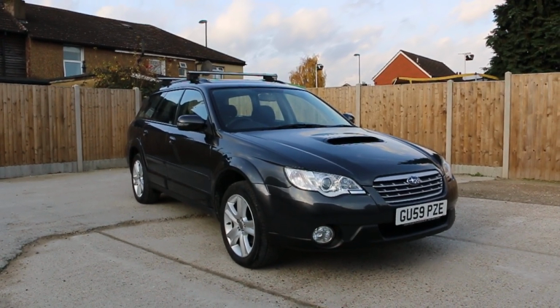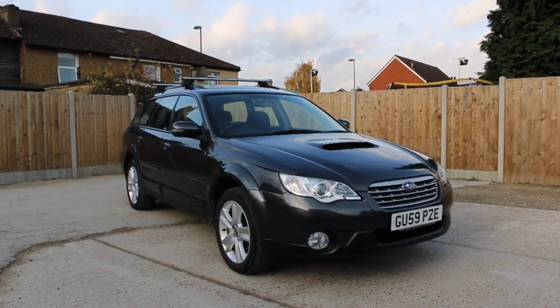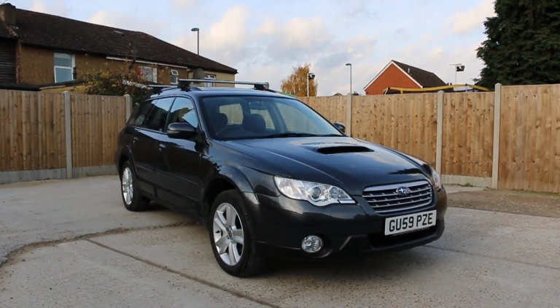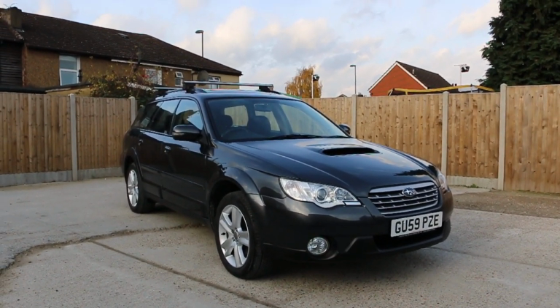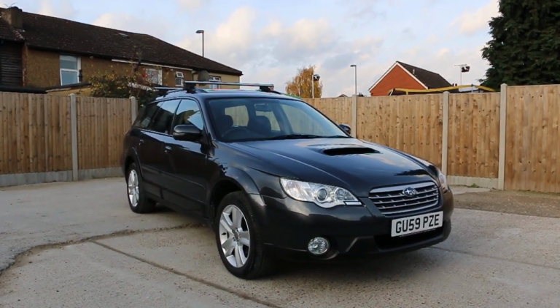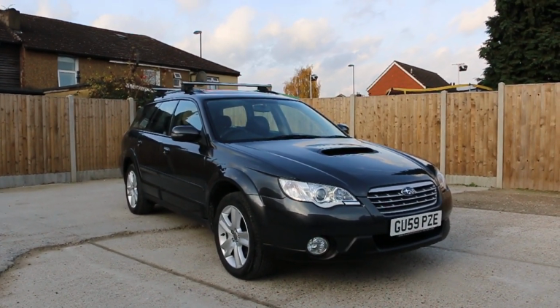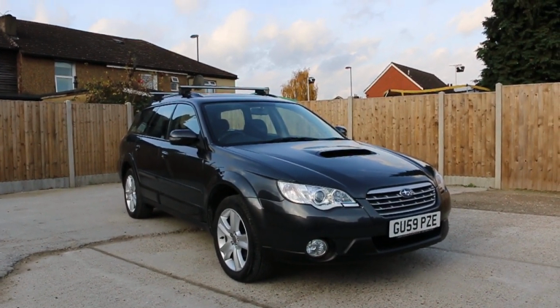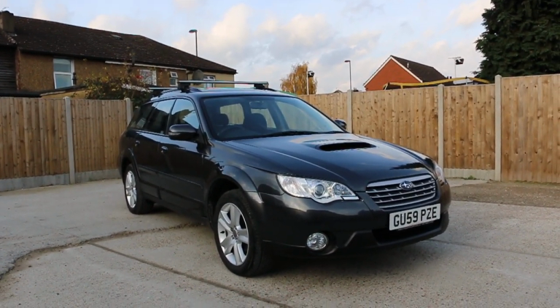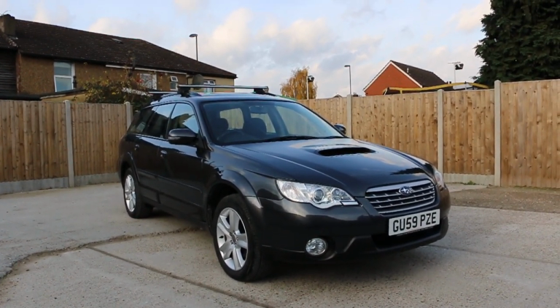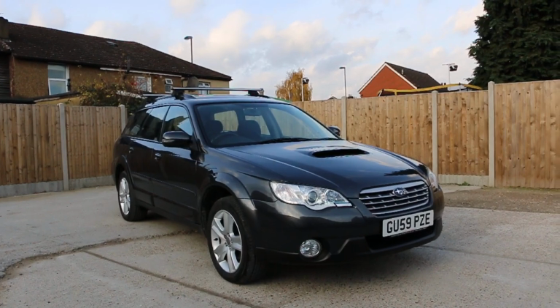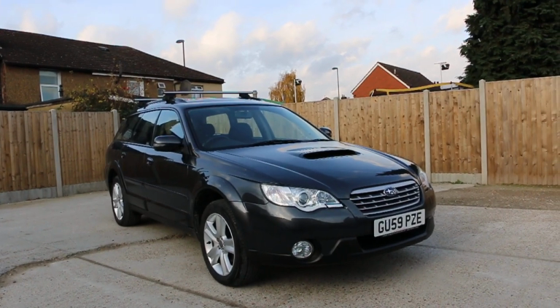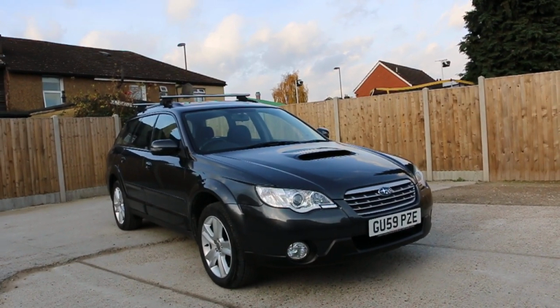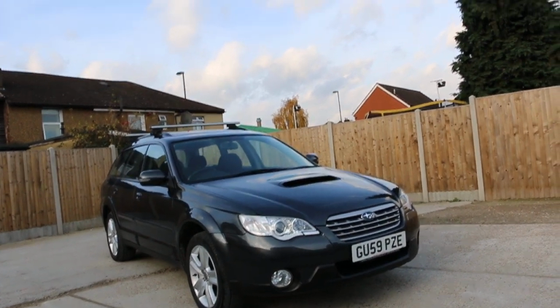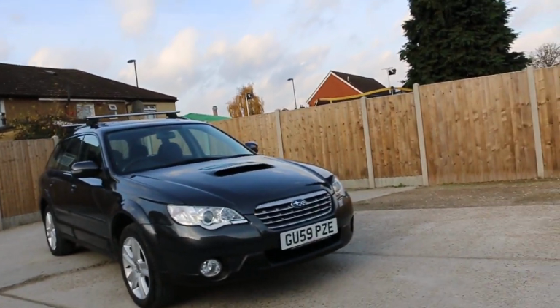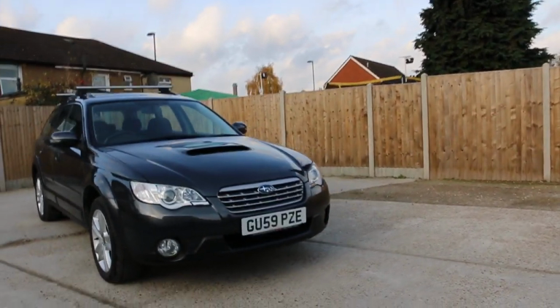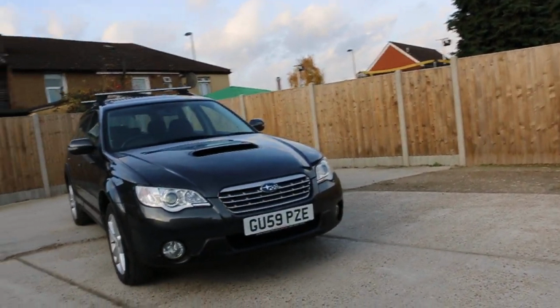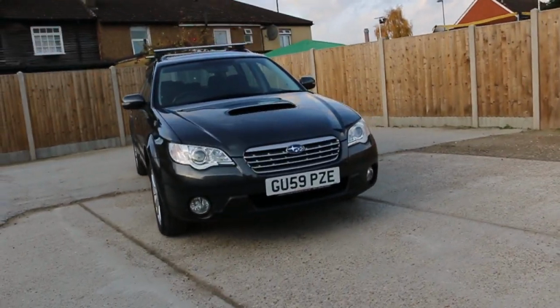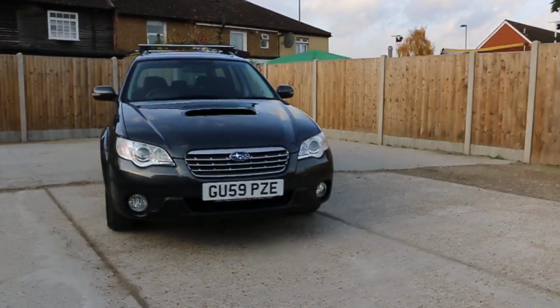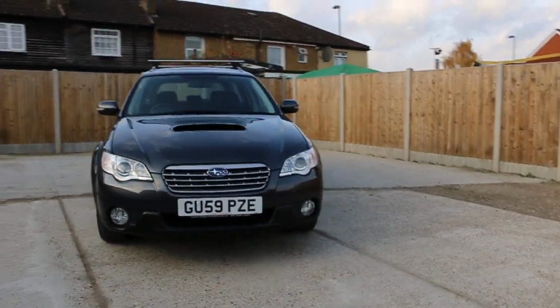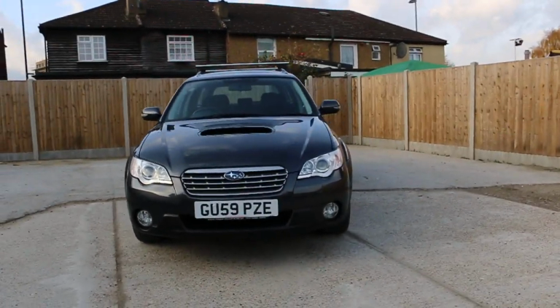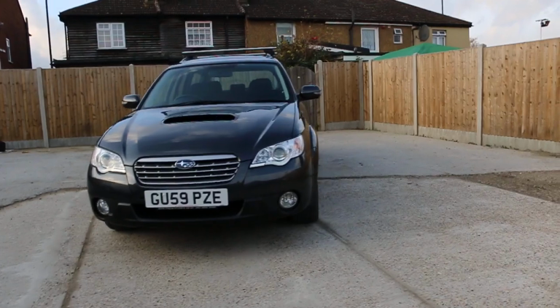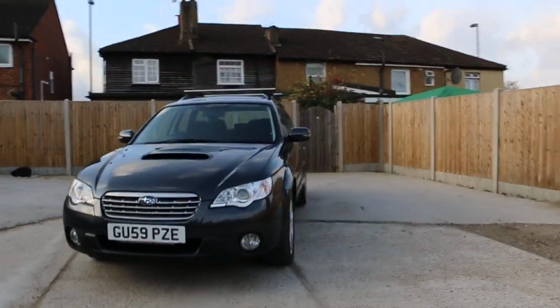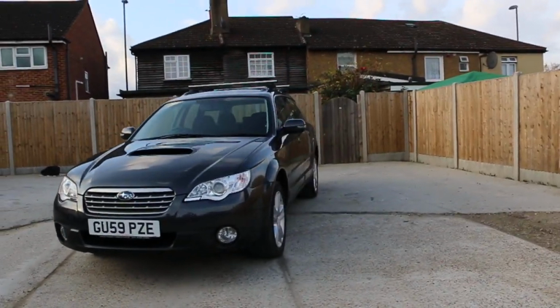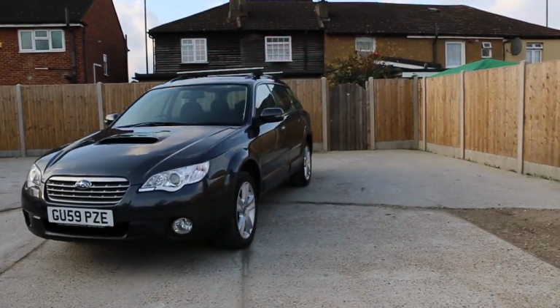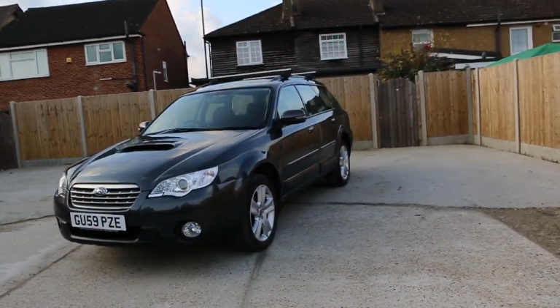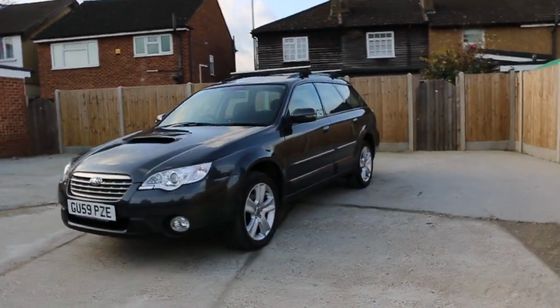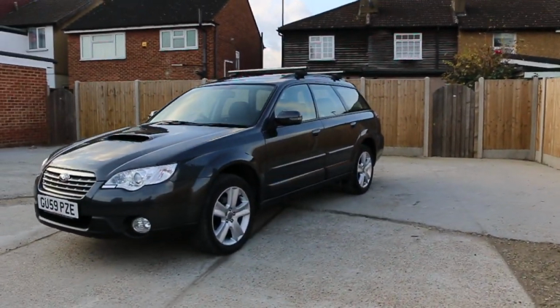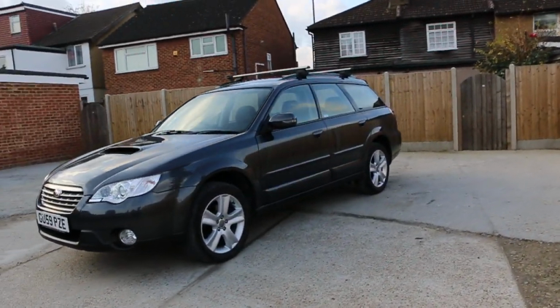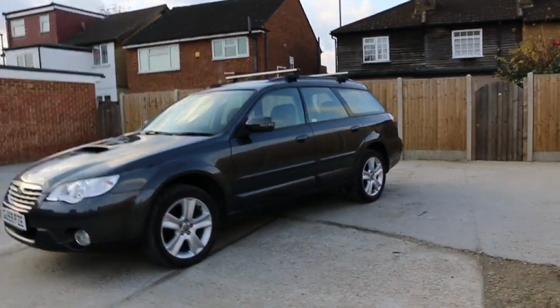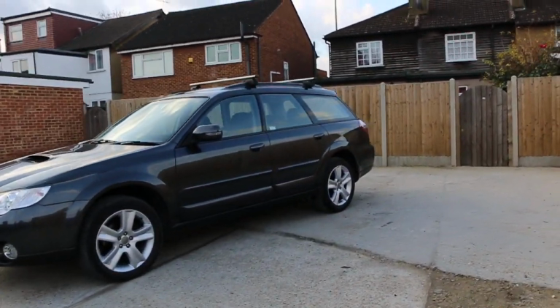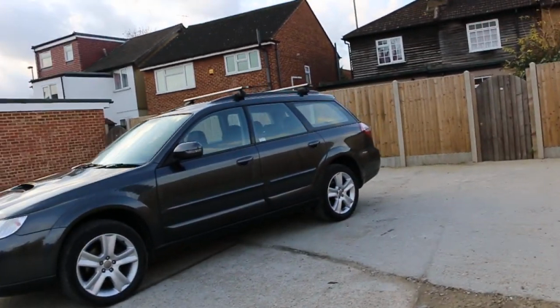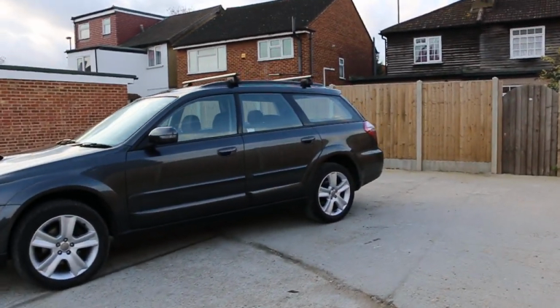Now available at McCarty Cars: Subaru Outback, 59 plate 2009, metallic grey. The car has front fog lights, 17-inch alloy wheels, and roof rails.